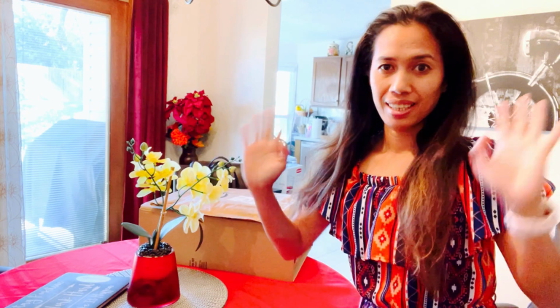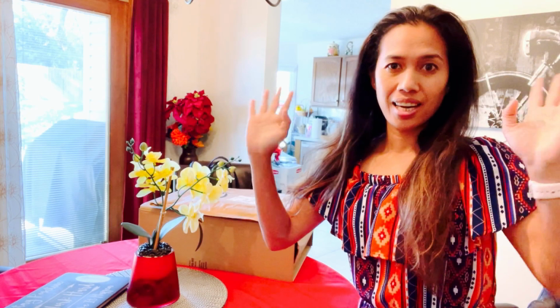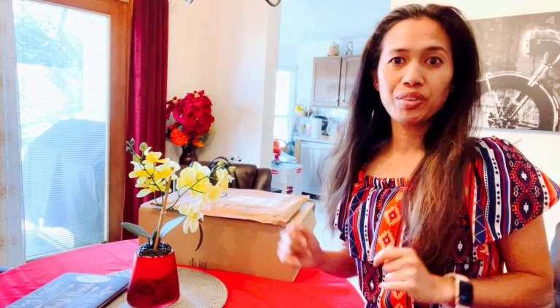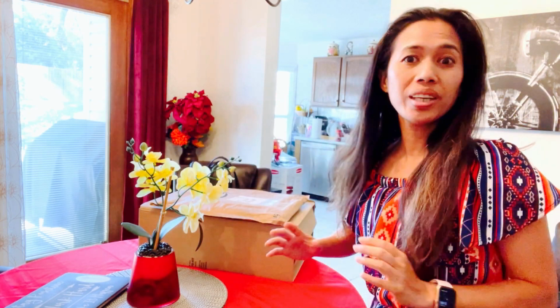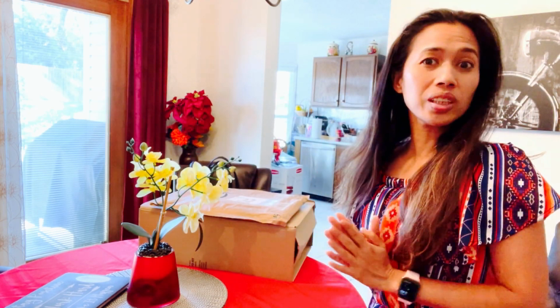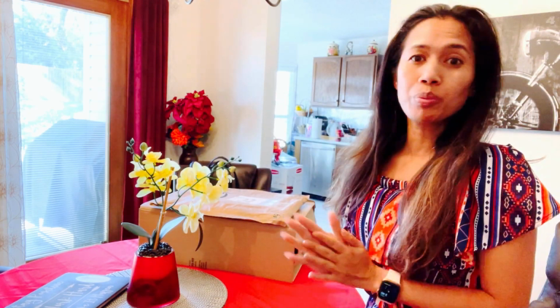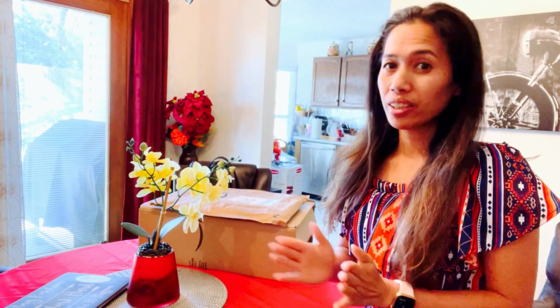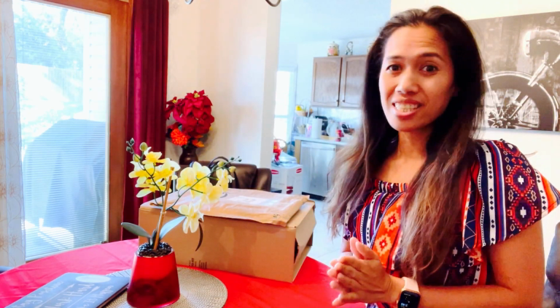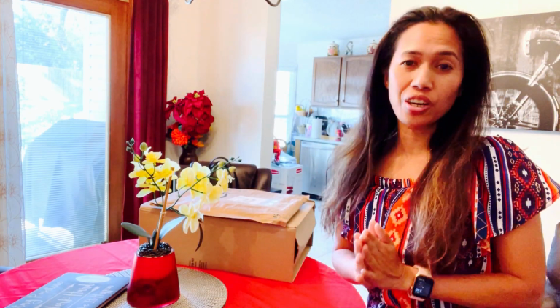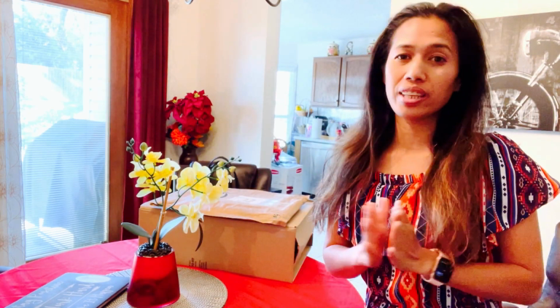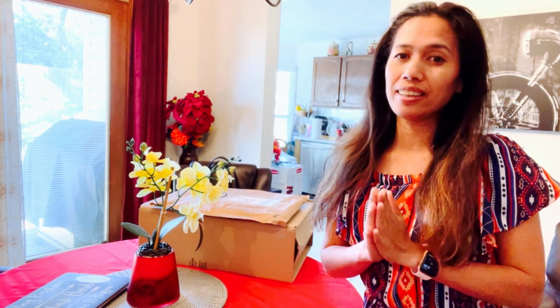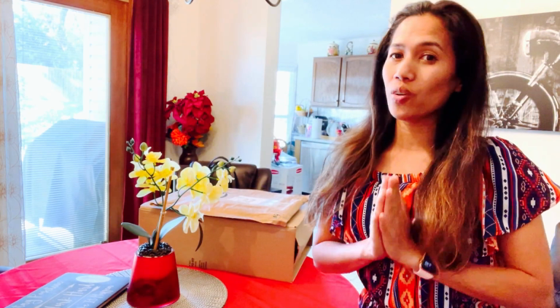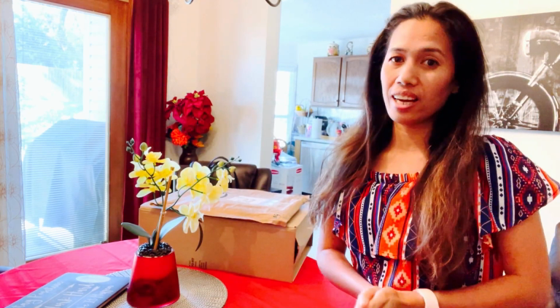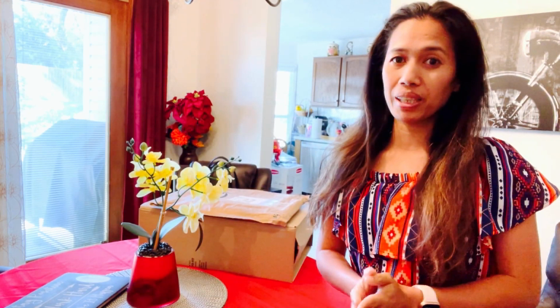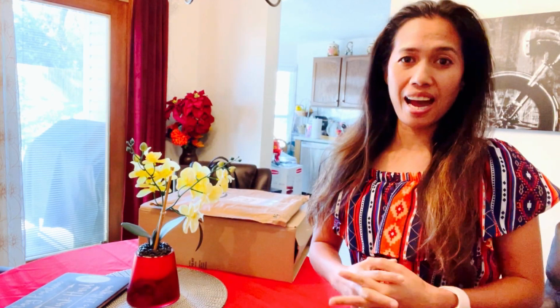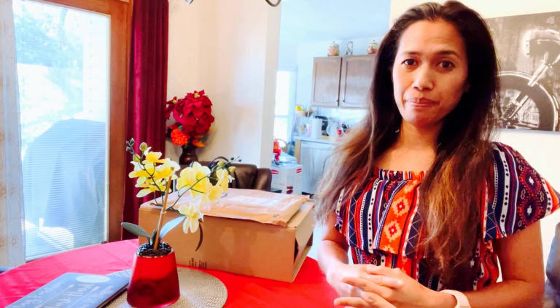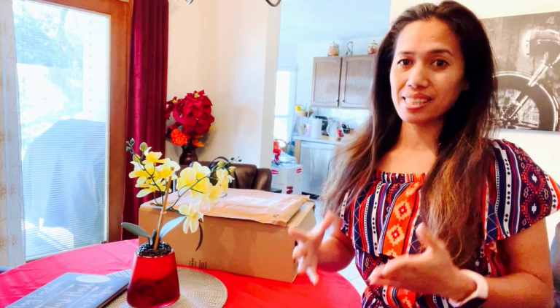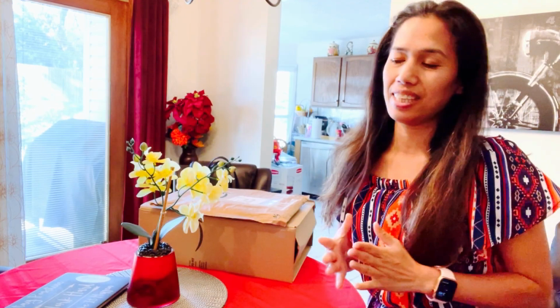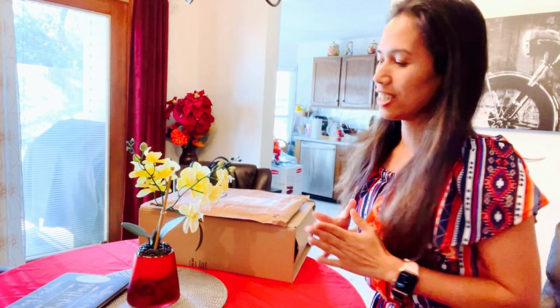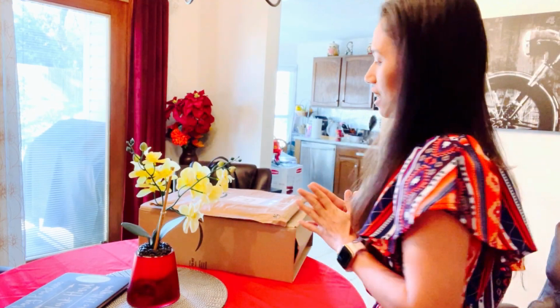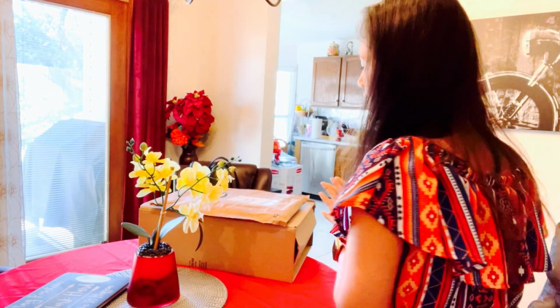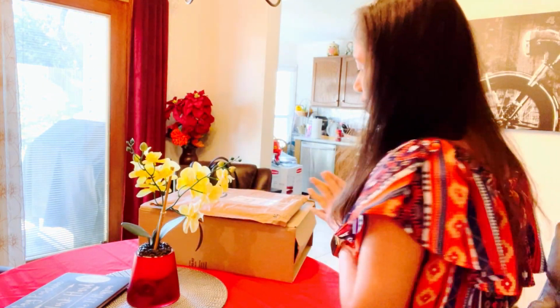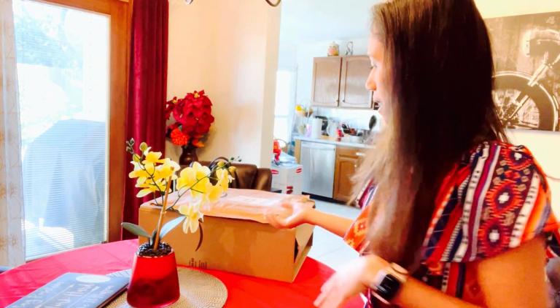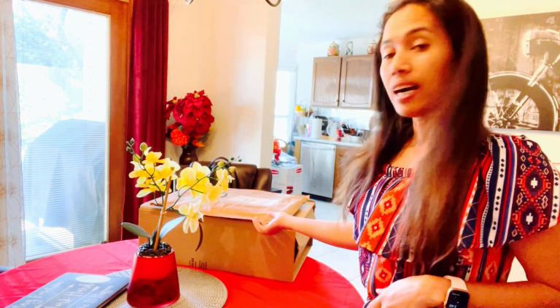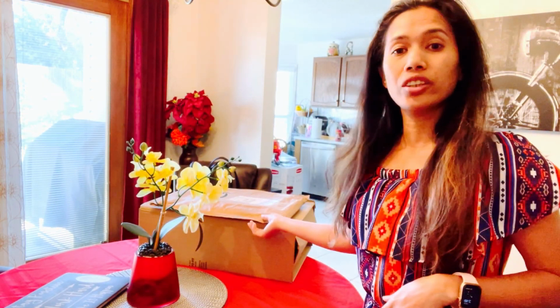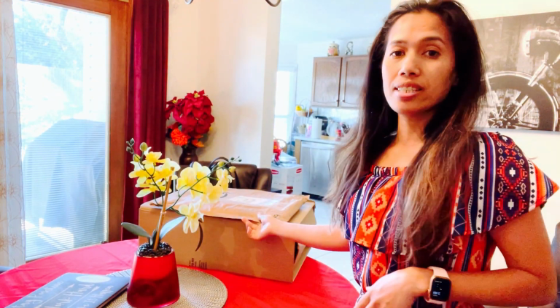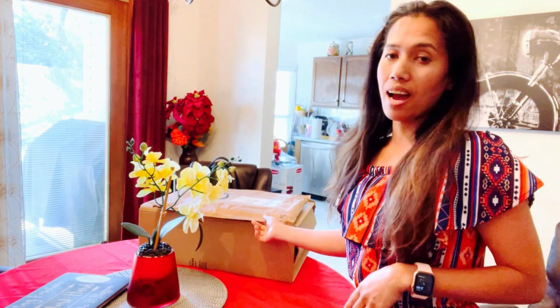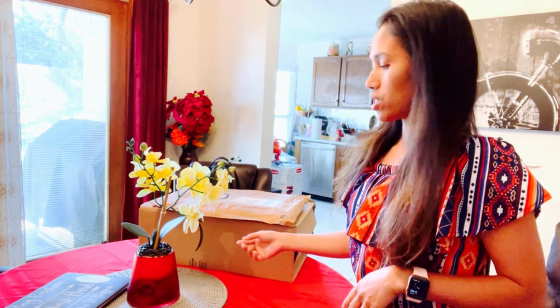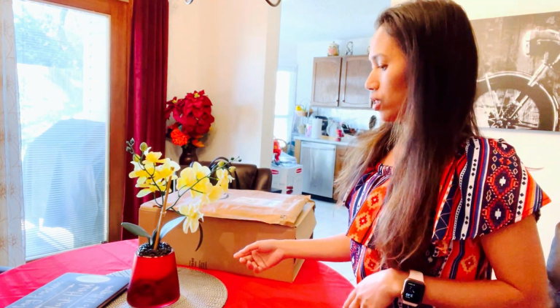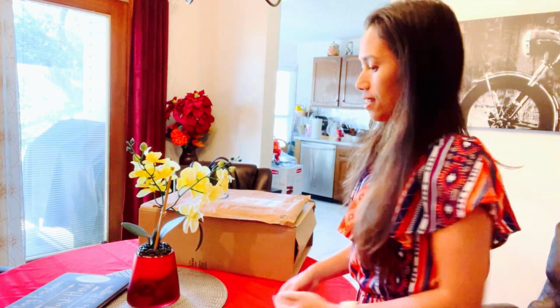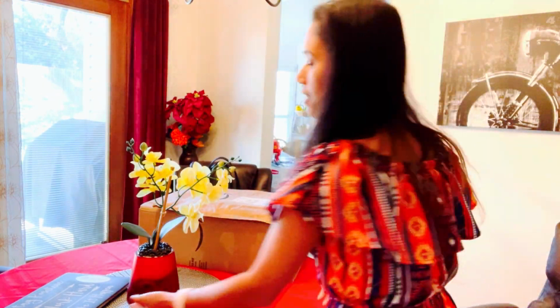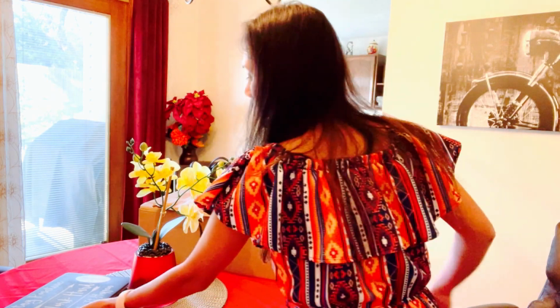Hi everyone, welcome to my channel. Today we are going to be unboxing my Amazon order.